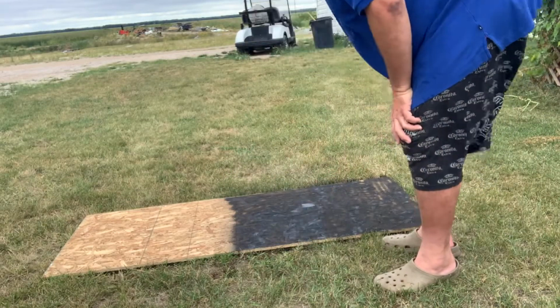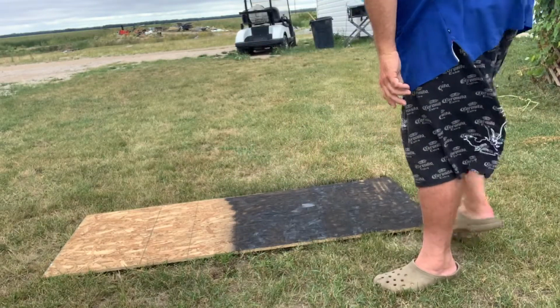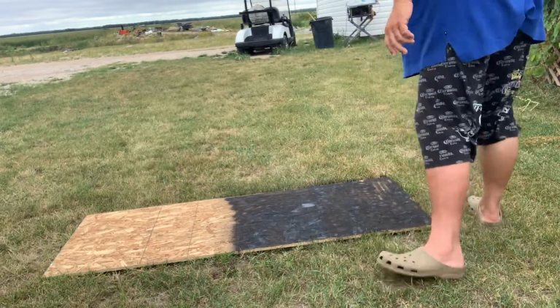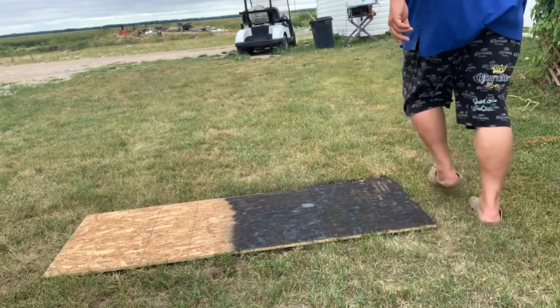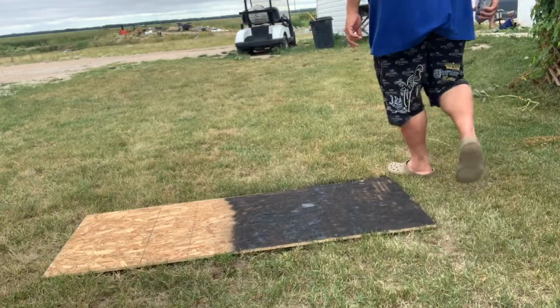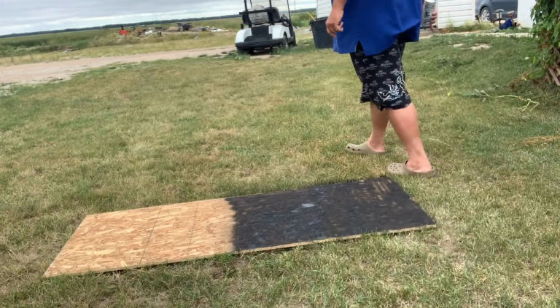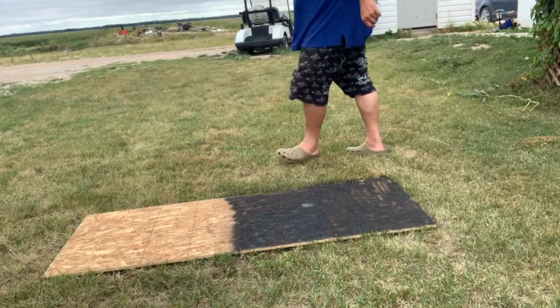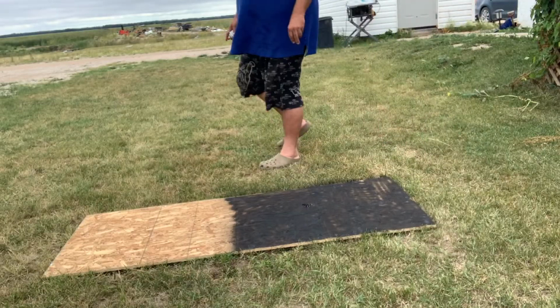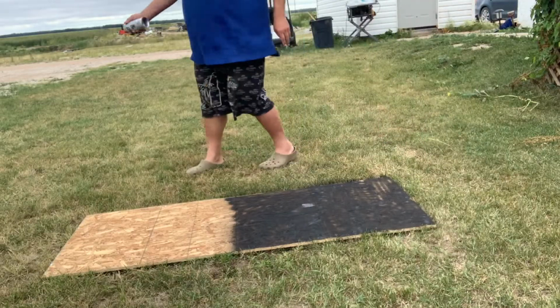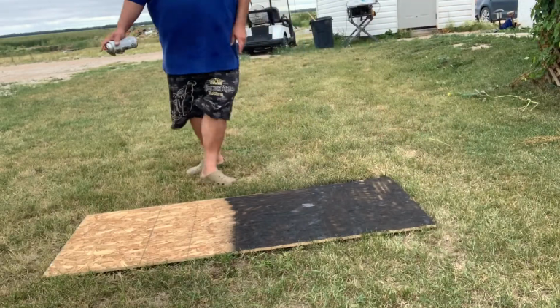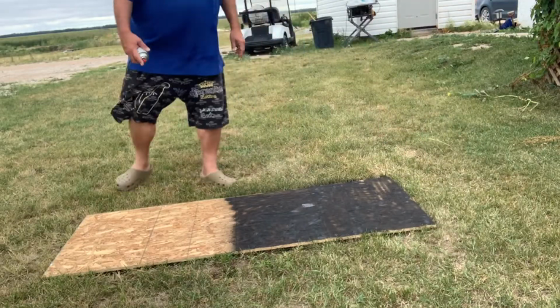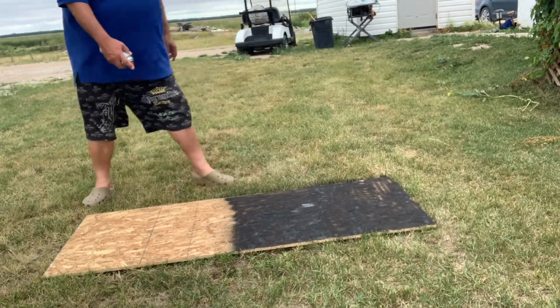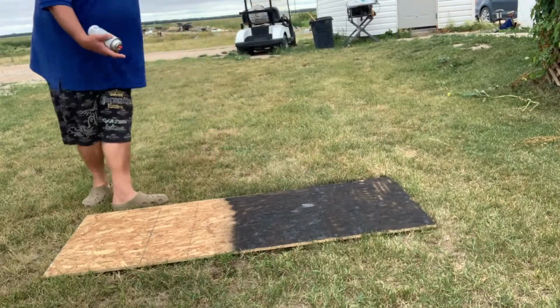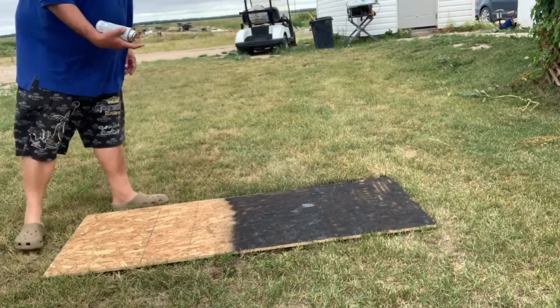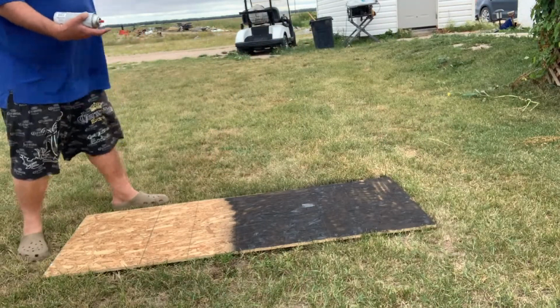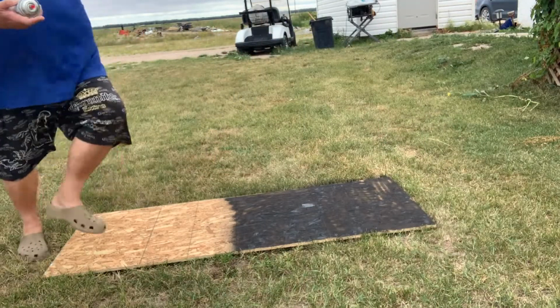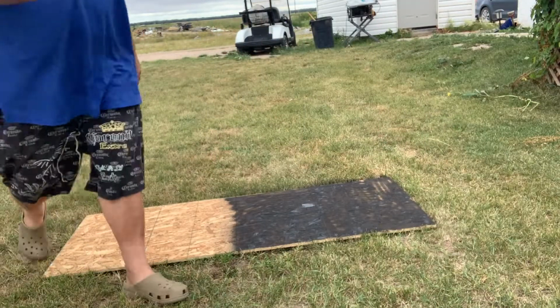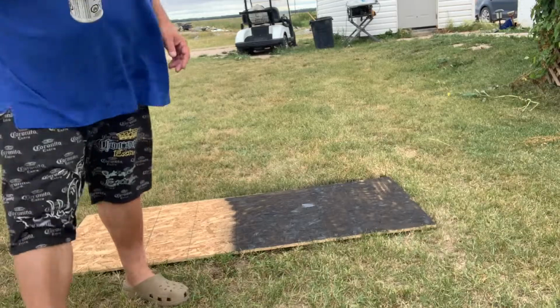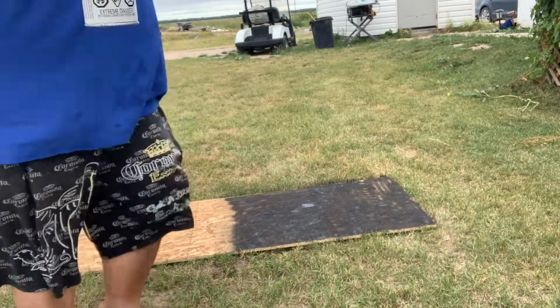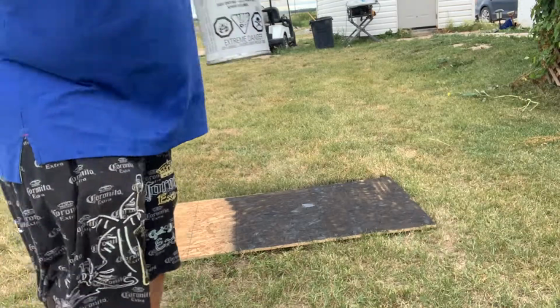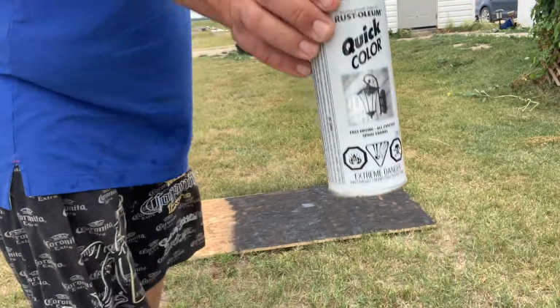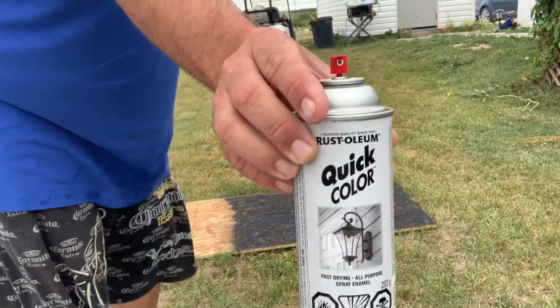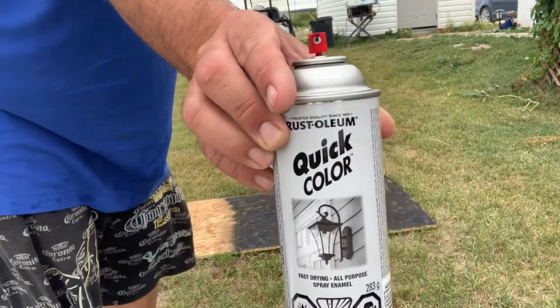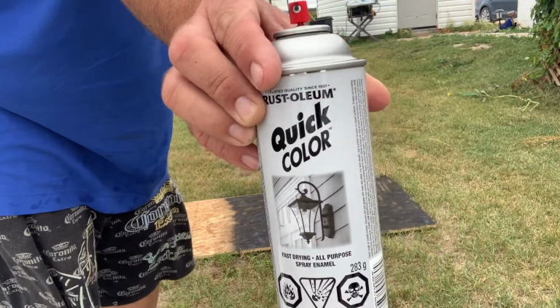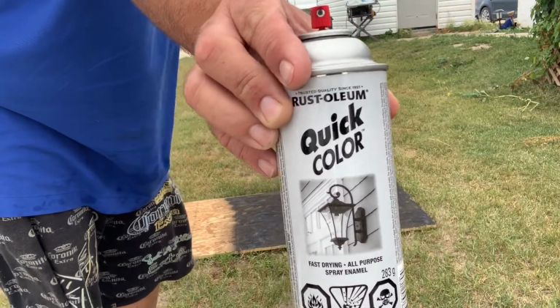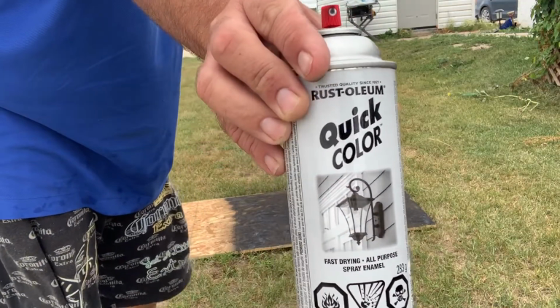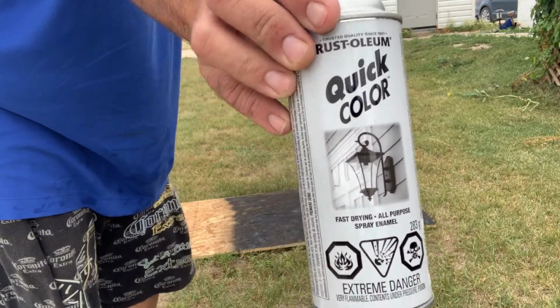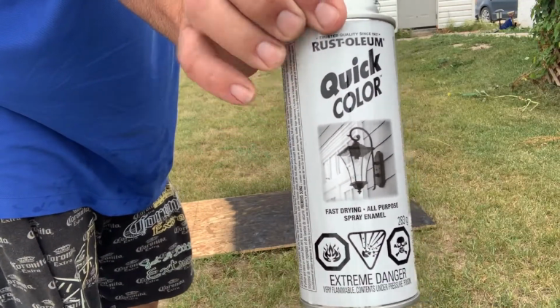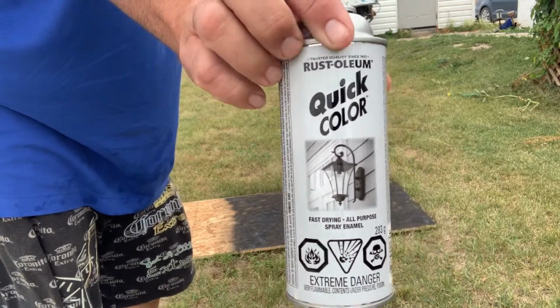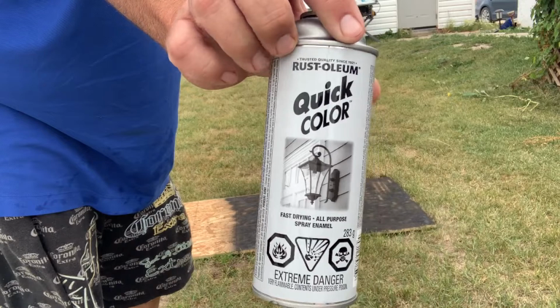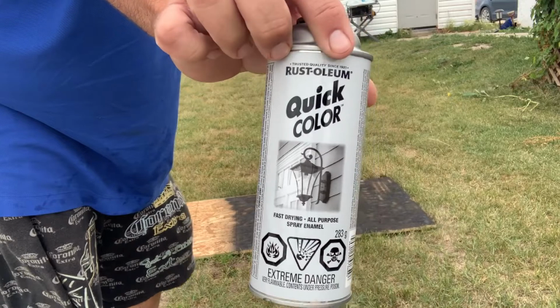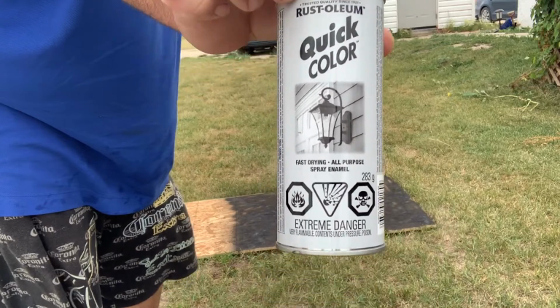I start by spray painting an OSB board. You need to have the inside black because black gets more heat in the sun. I used Rust-Oleum quick color — it was one of the cheapest paints I could get my hands on.